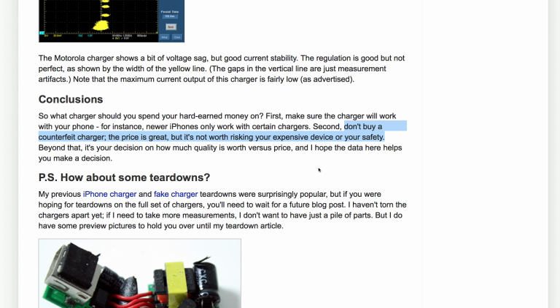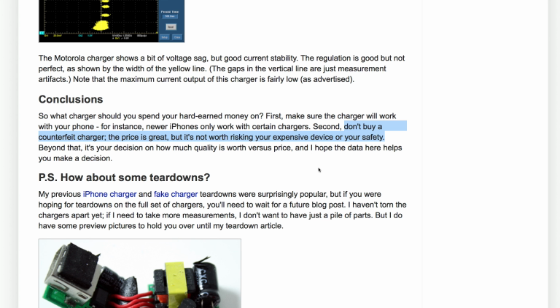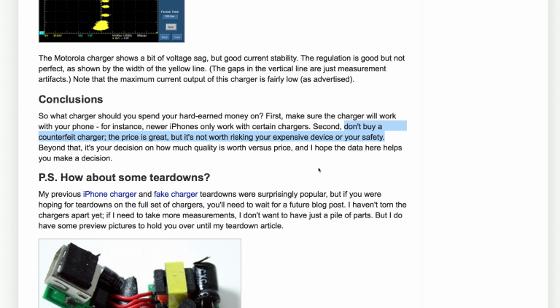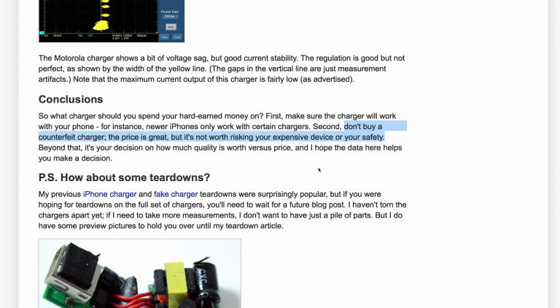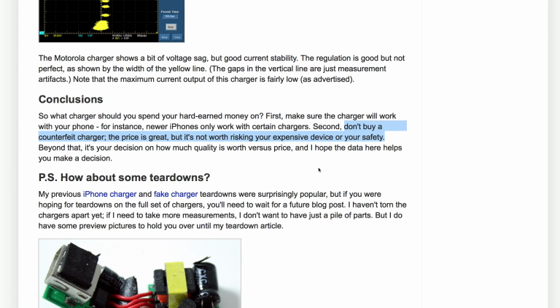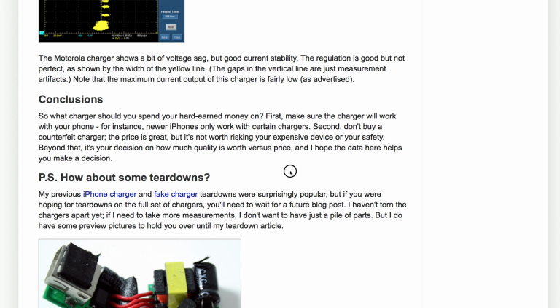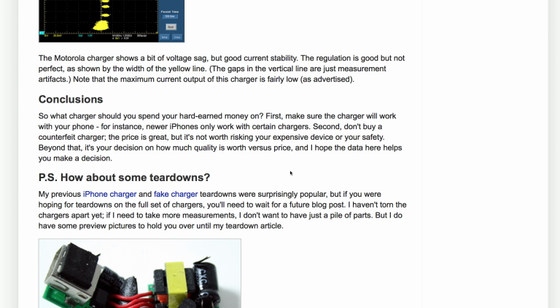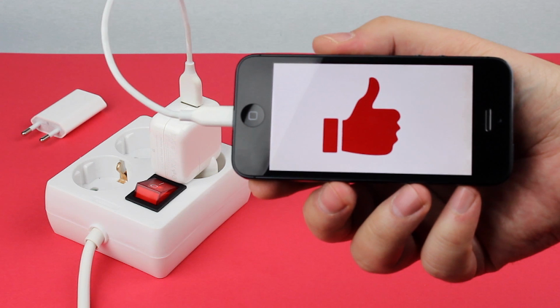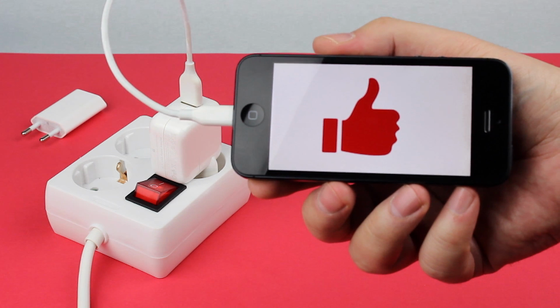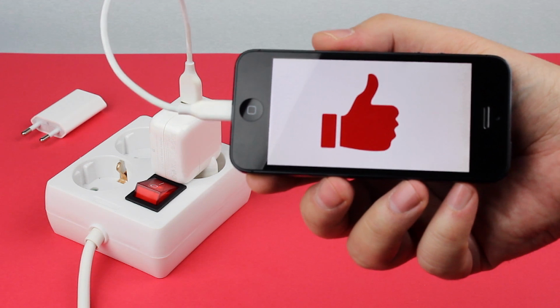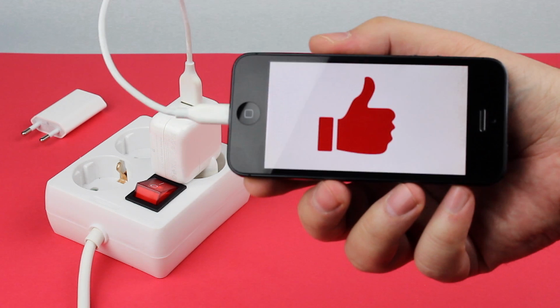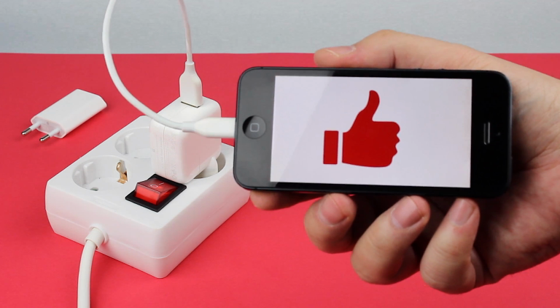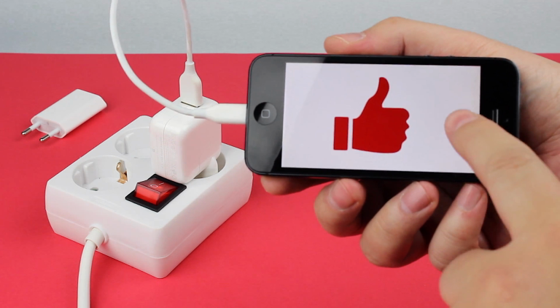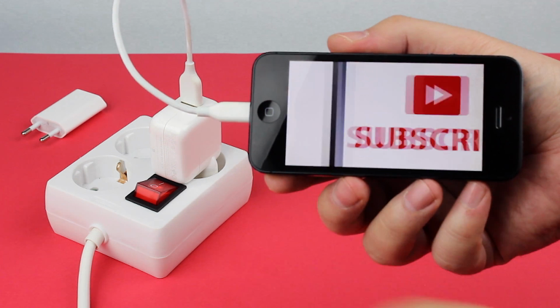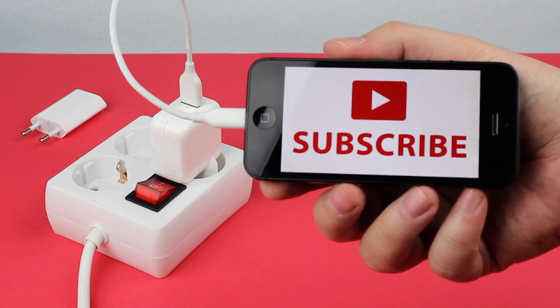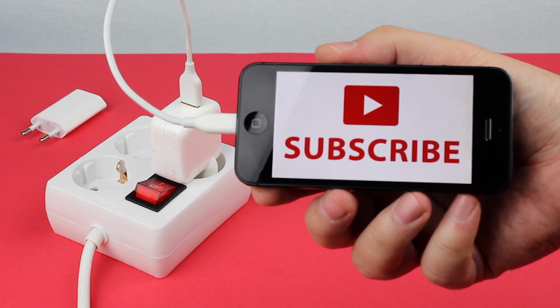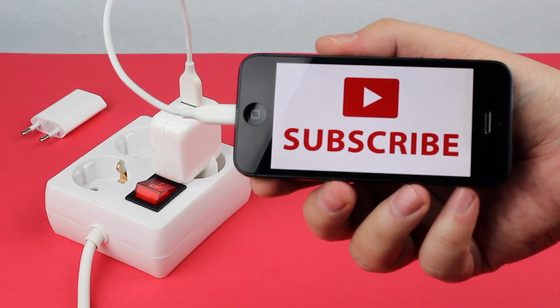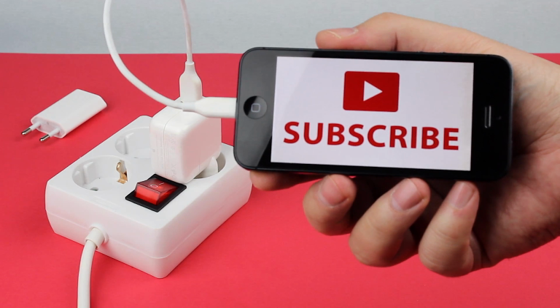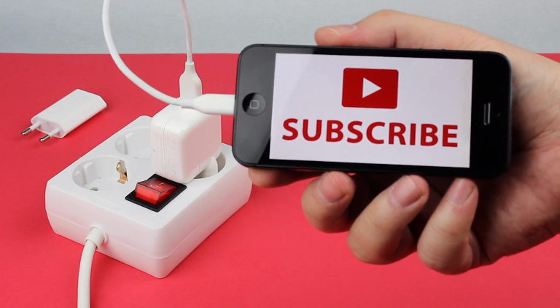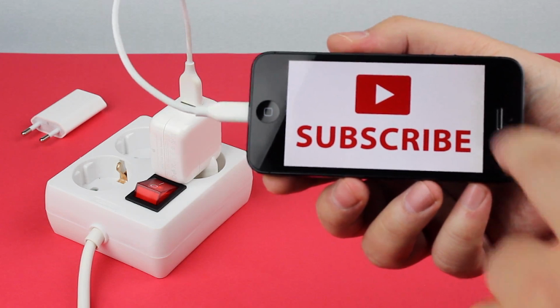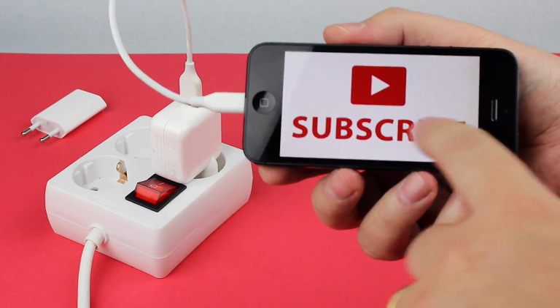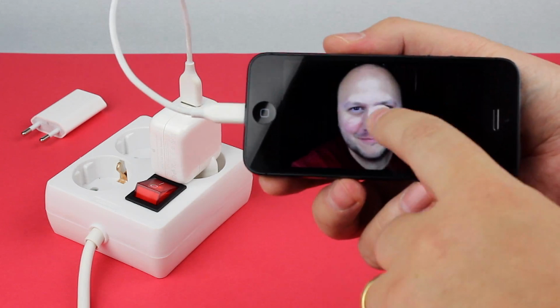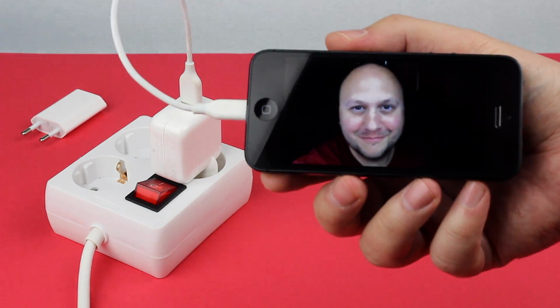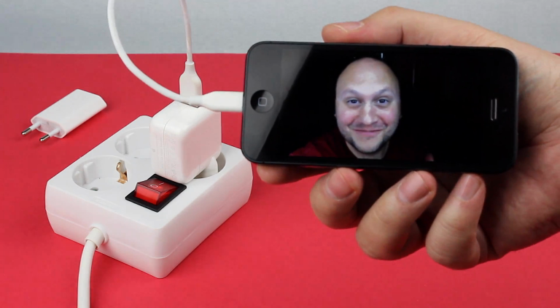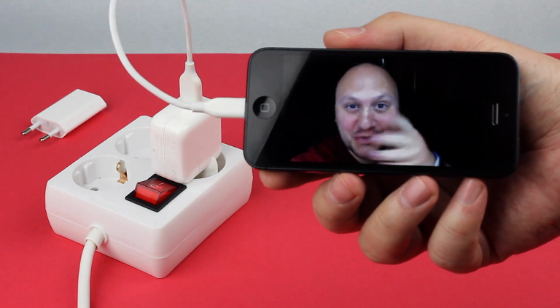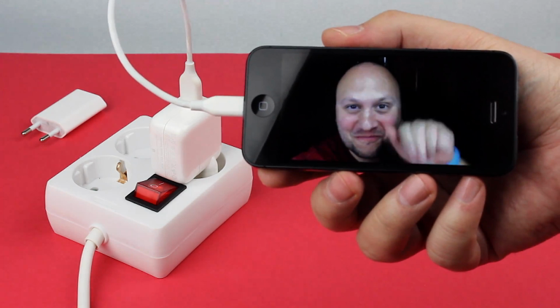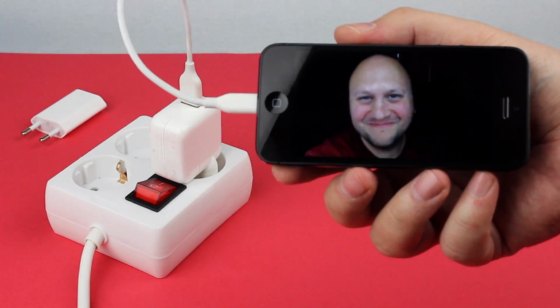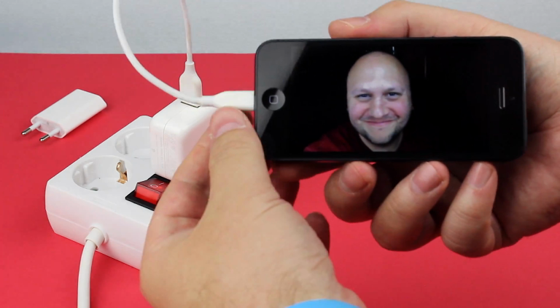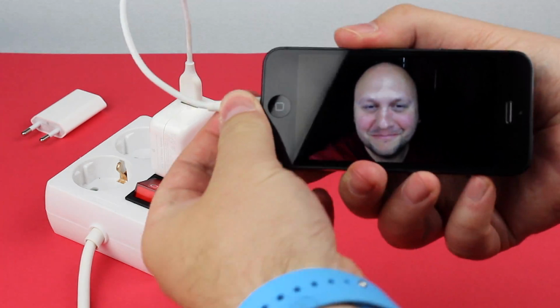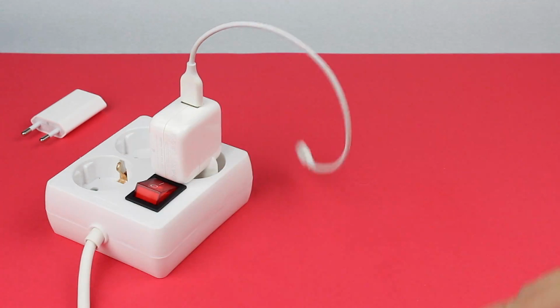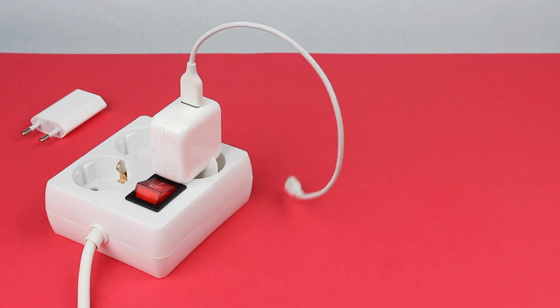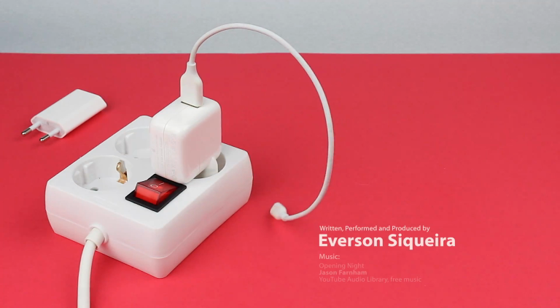Give this video a like, subscribe to my channel, and thanks for watching! See you on the next video!